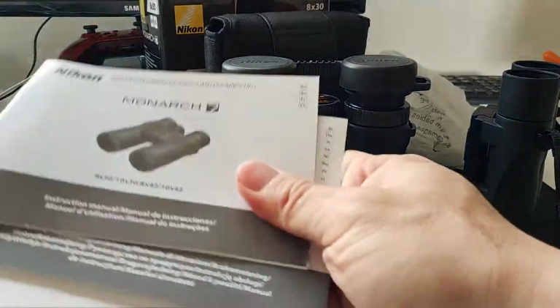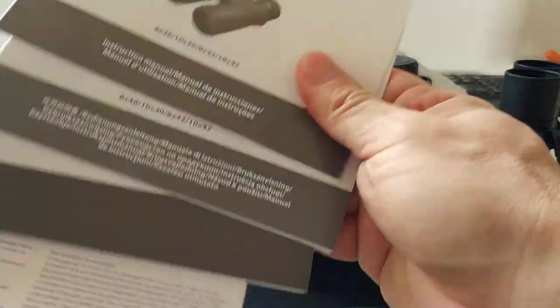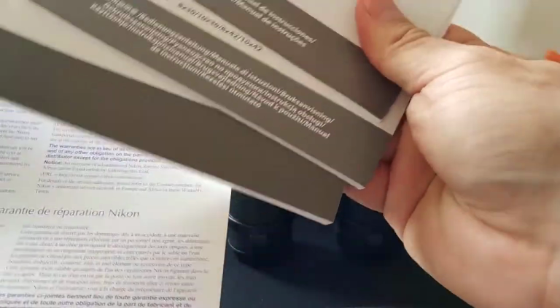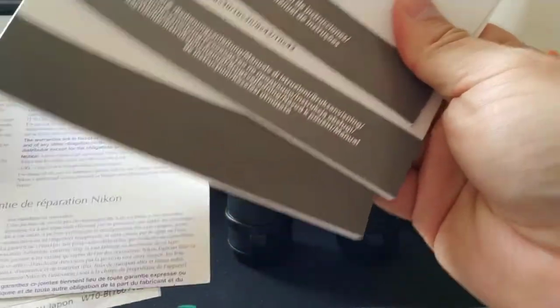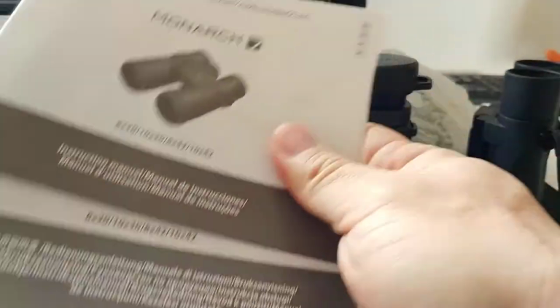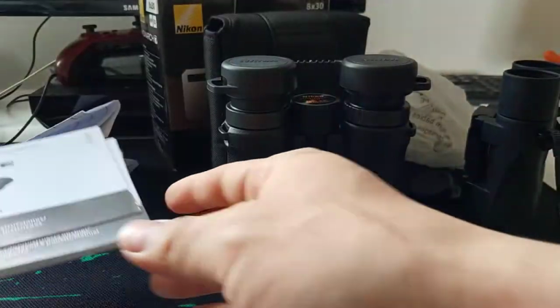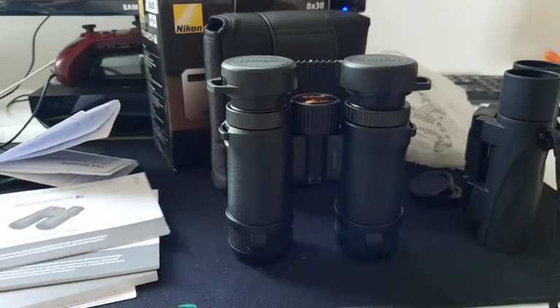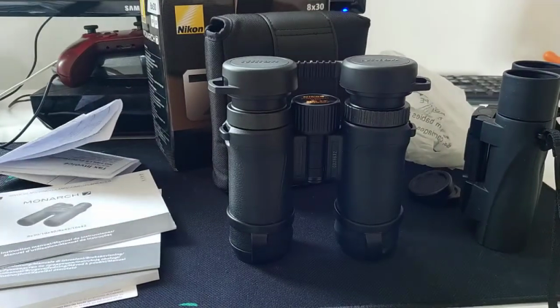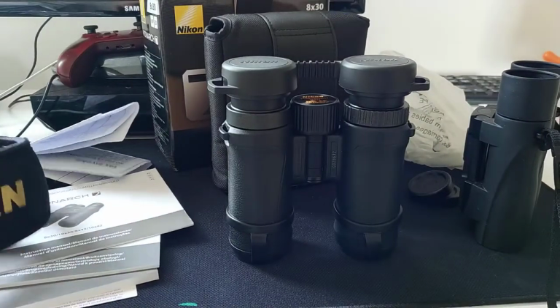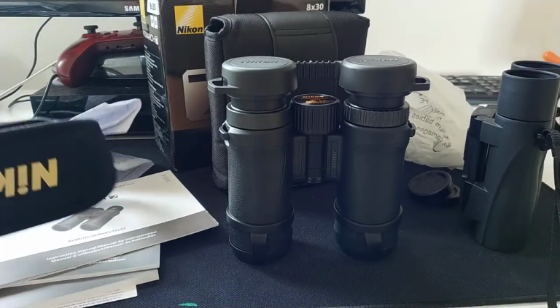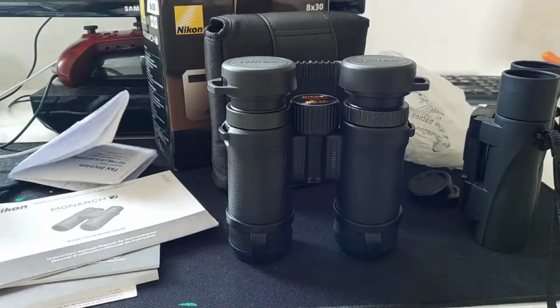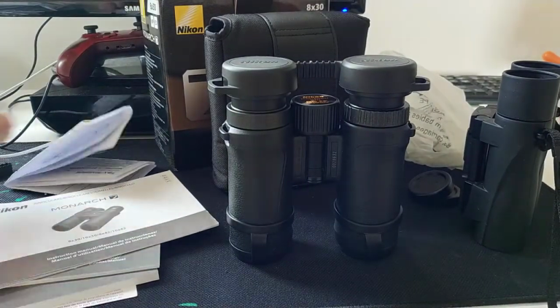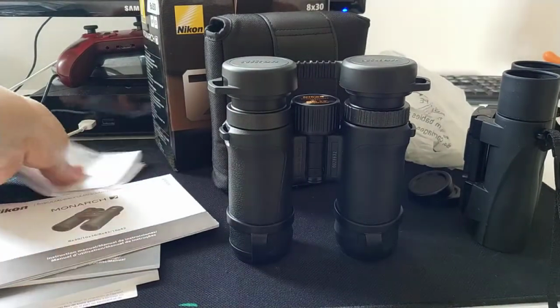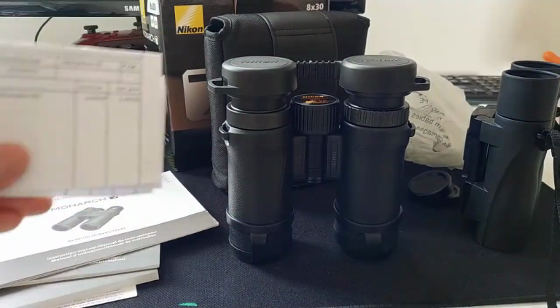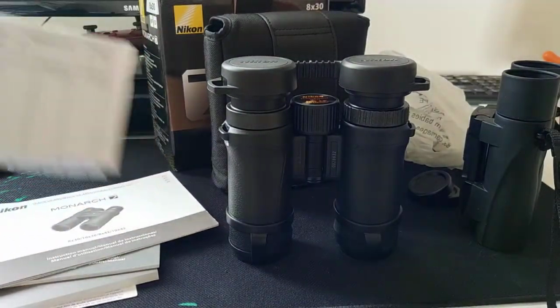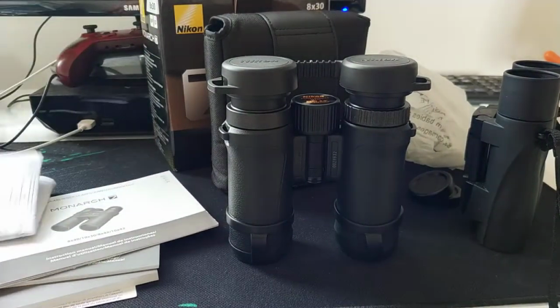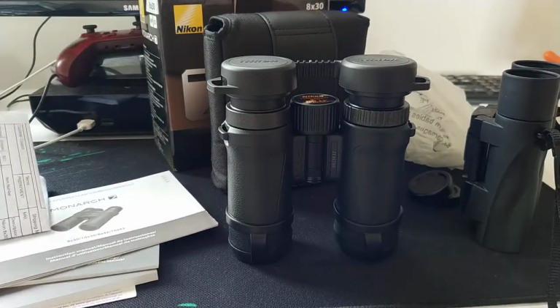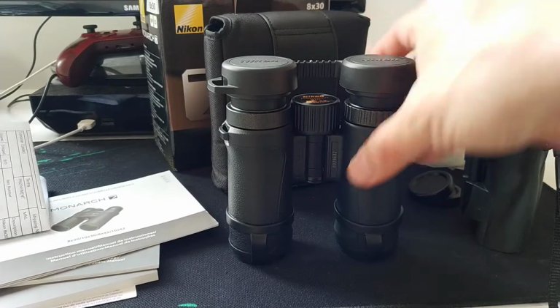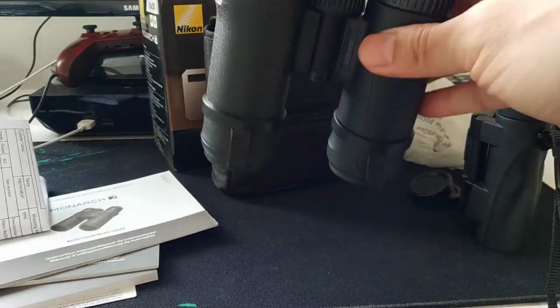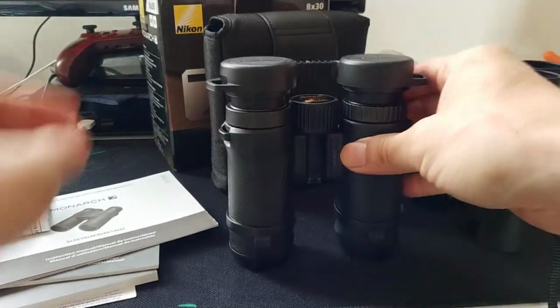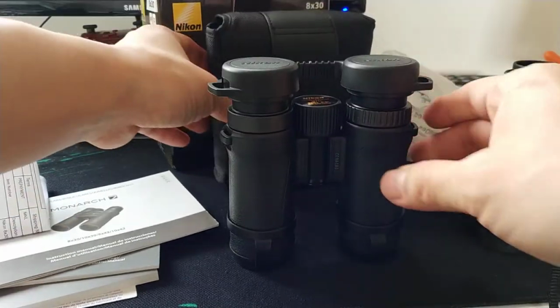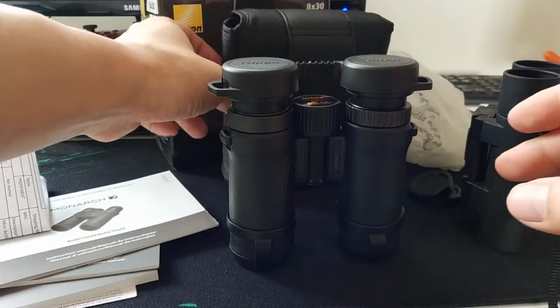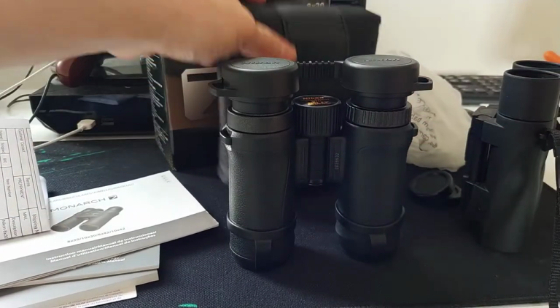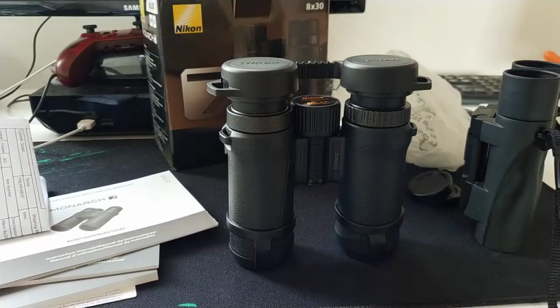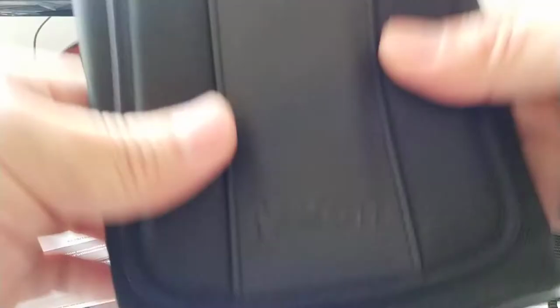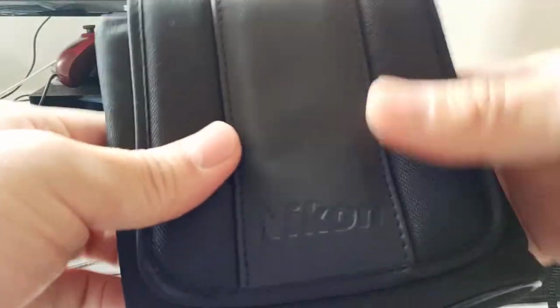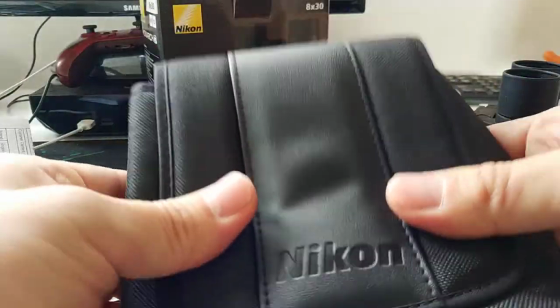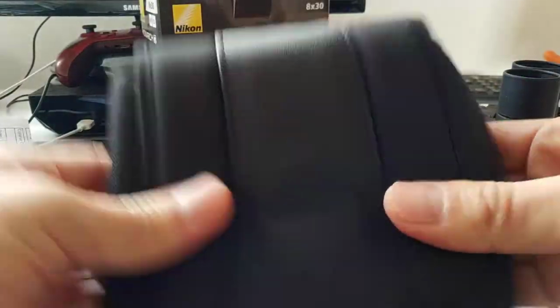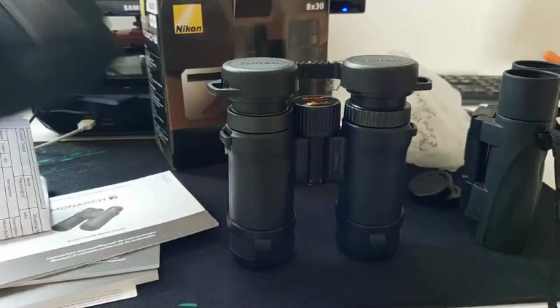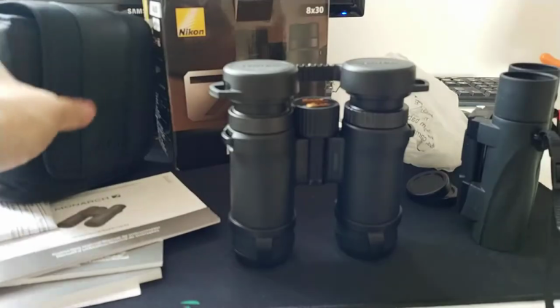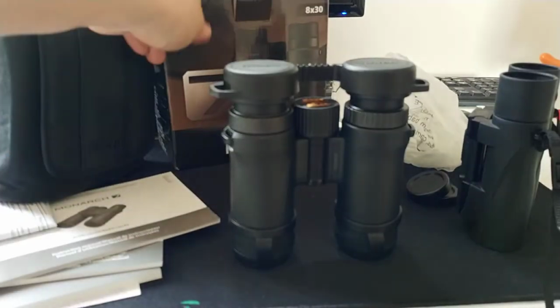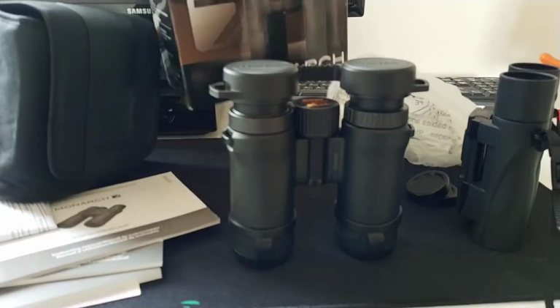In the box: three manuals and warranty — about 10 years warranty — and a neck strap. Also the receipt, the binocular, the bag, which is very good quality, and the box.